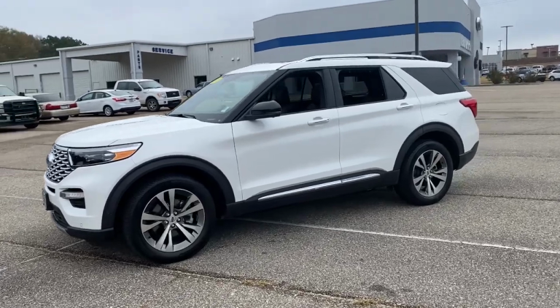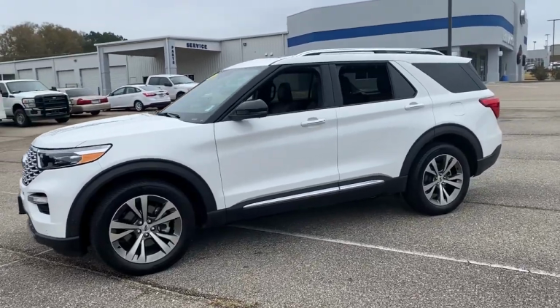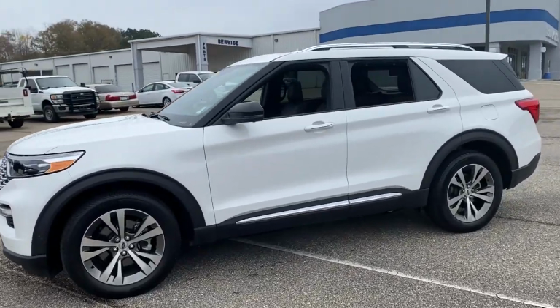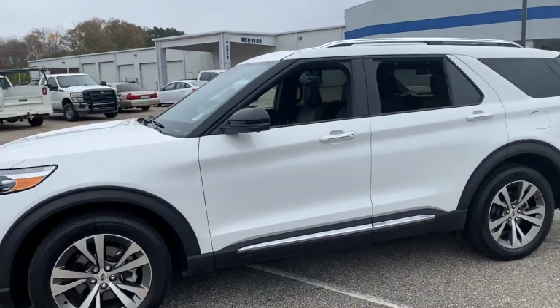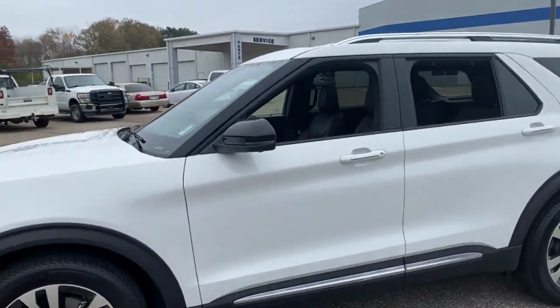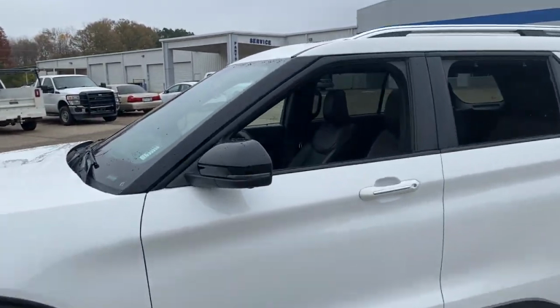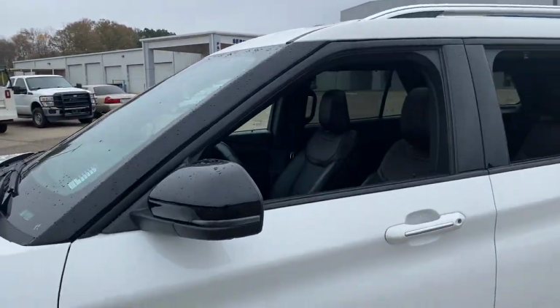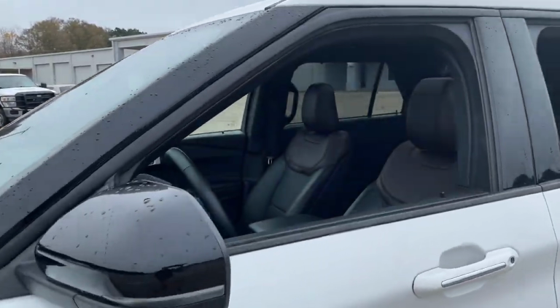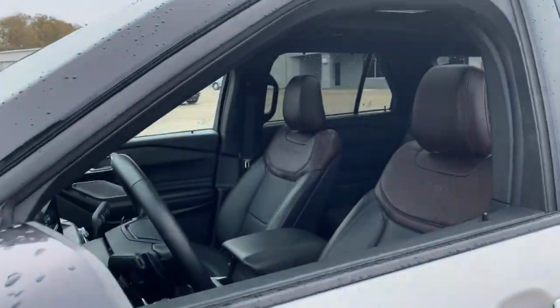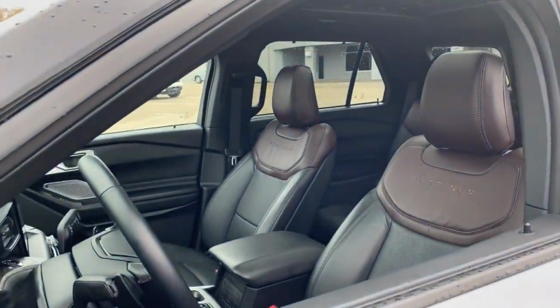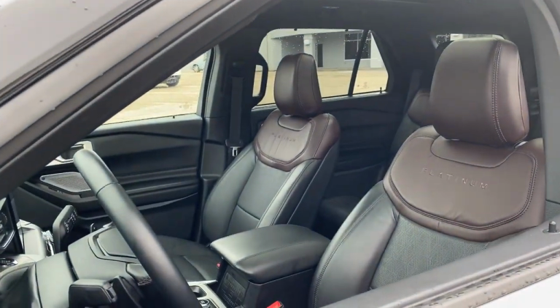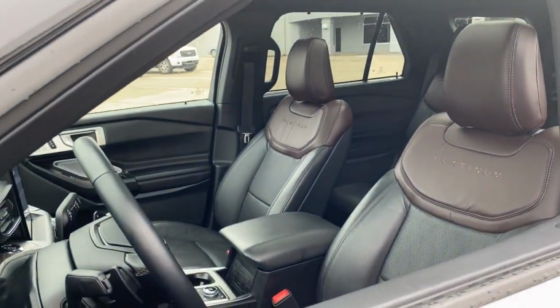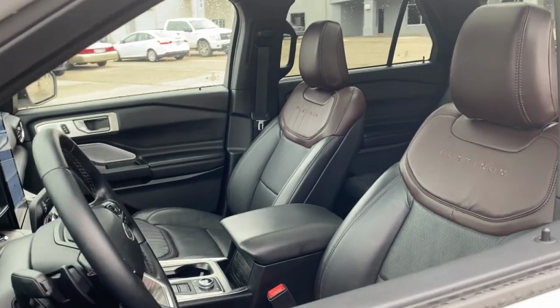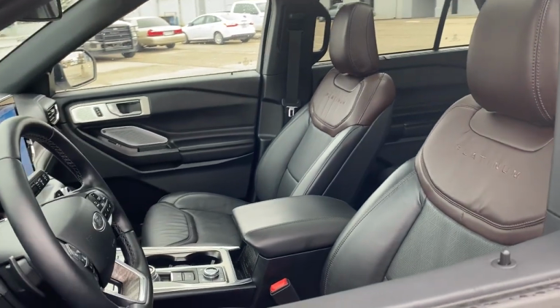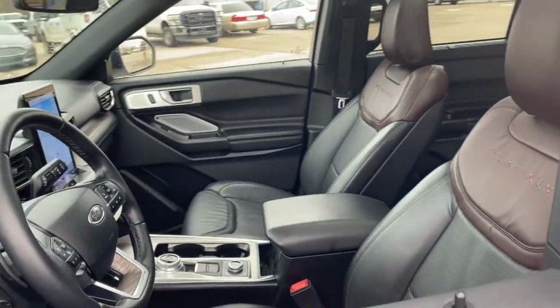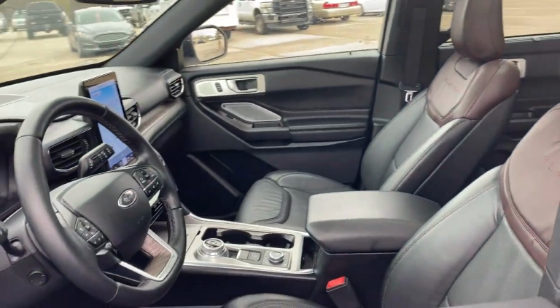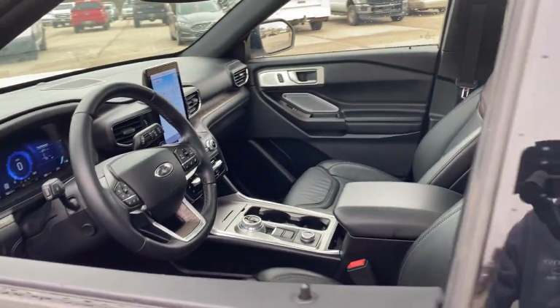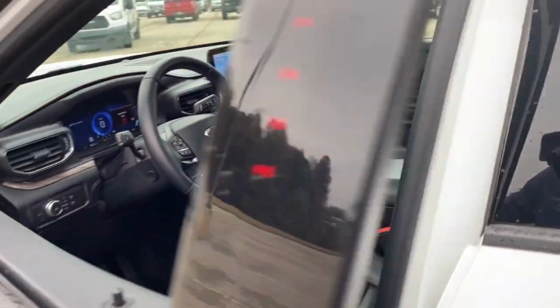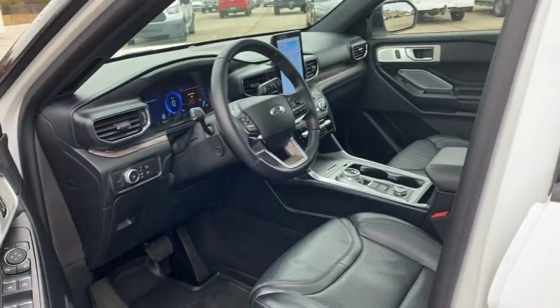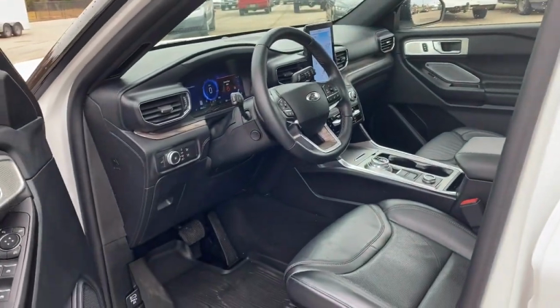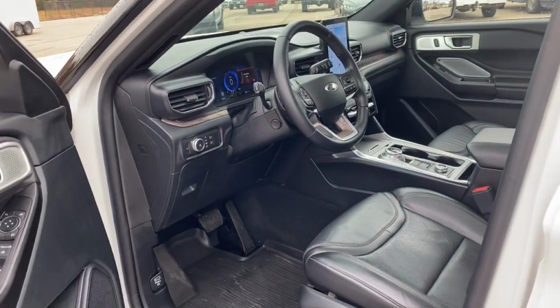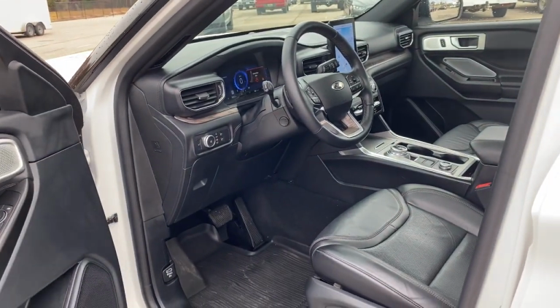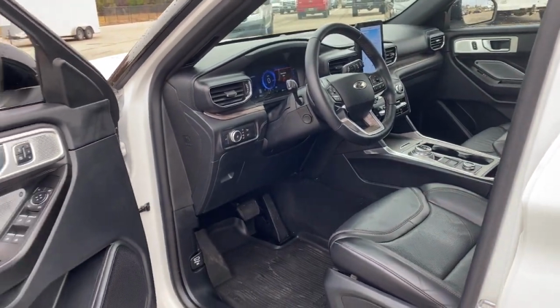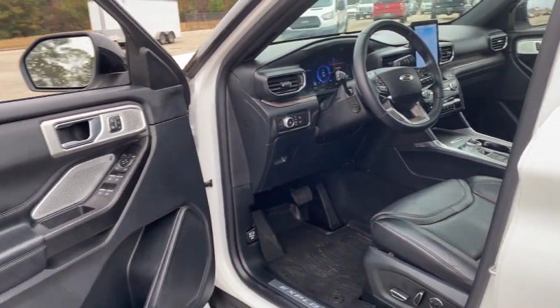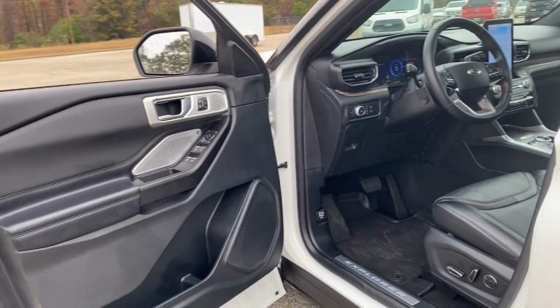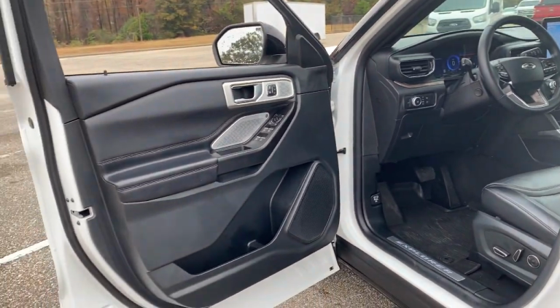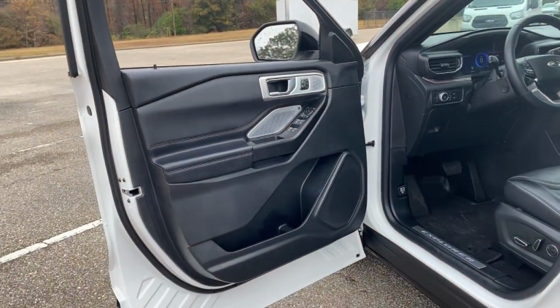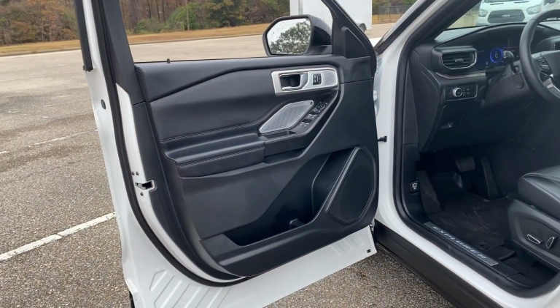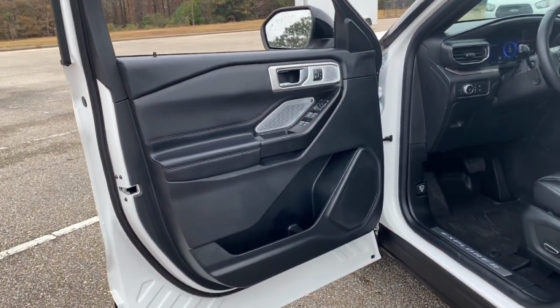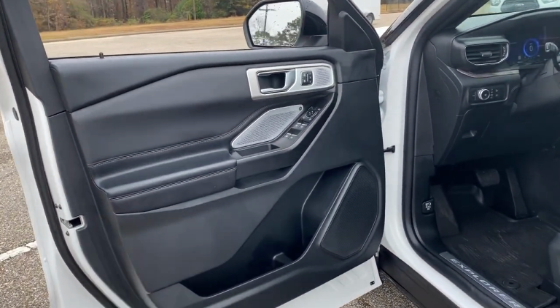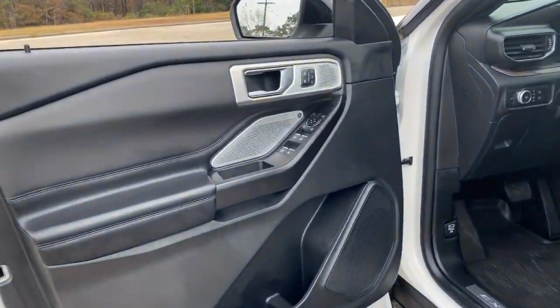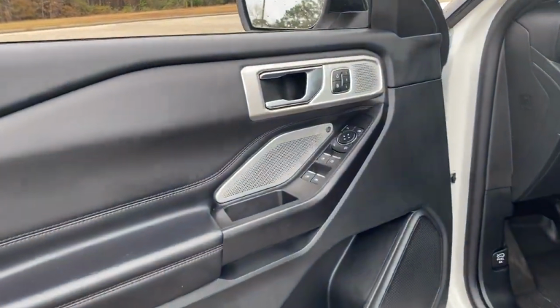Handsome and rugged, this Explorer delivers solid mid-size SUV versatility. You'll tackle every project and adventure with confidence and style, whether you're towing, off-roading, or building road trip memories.